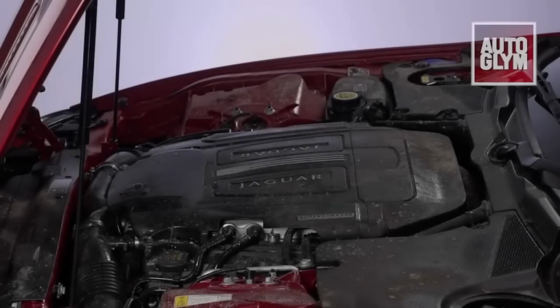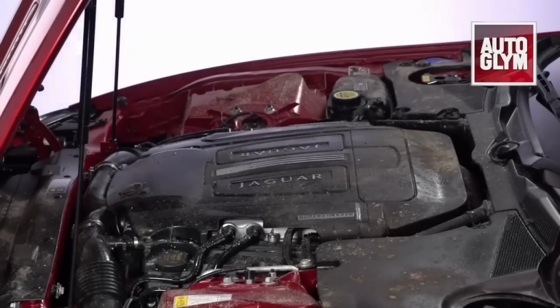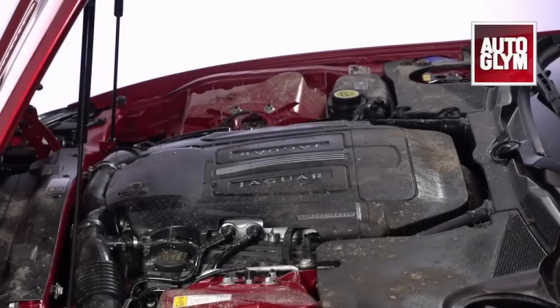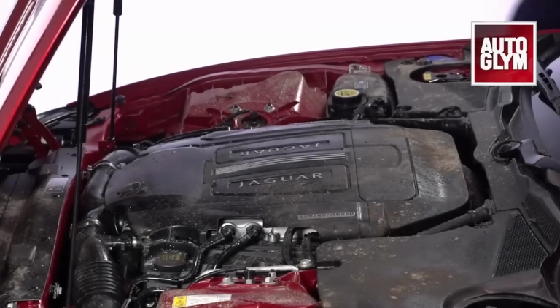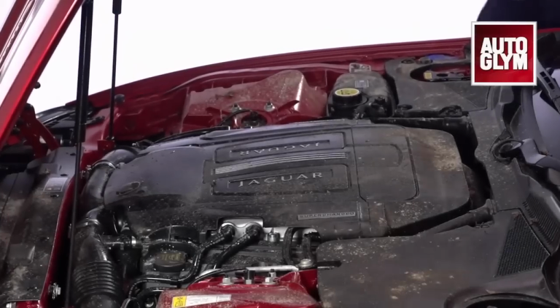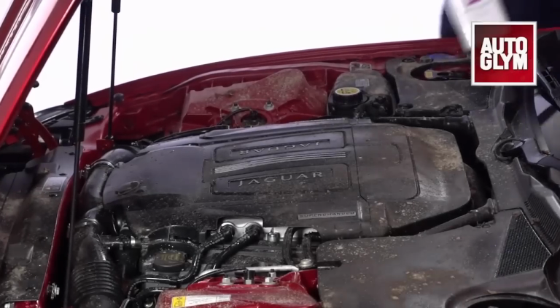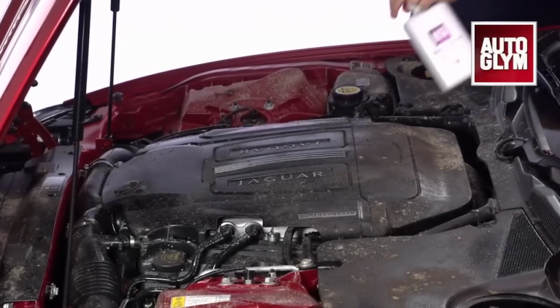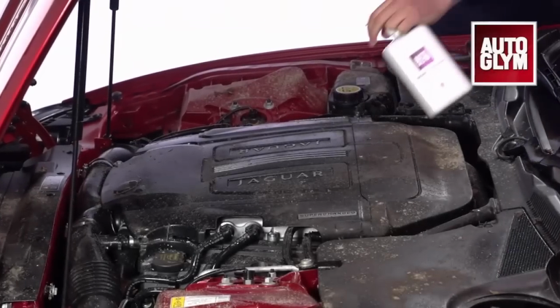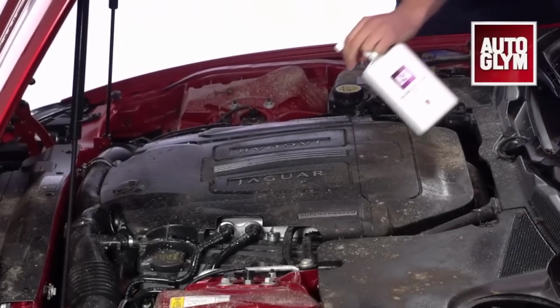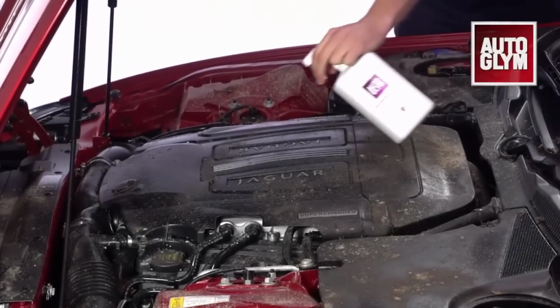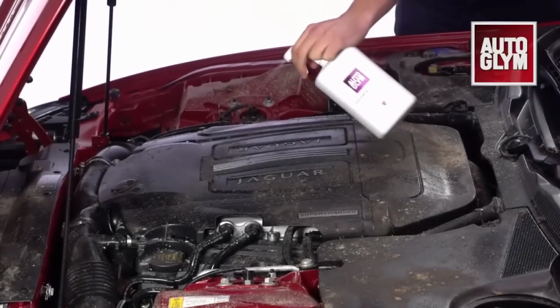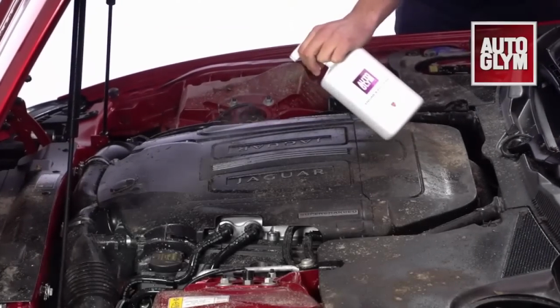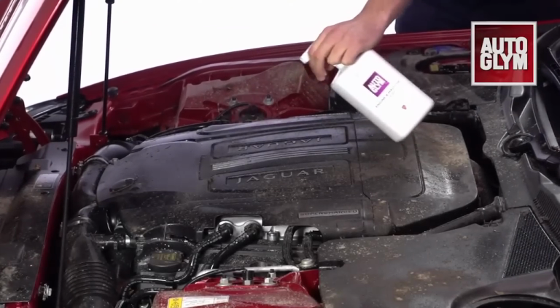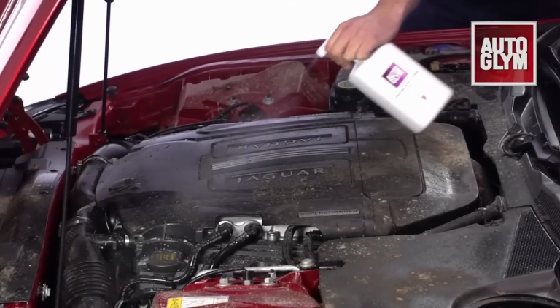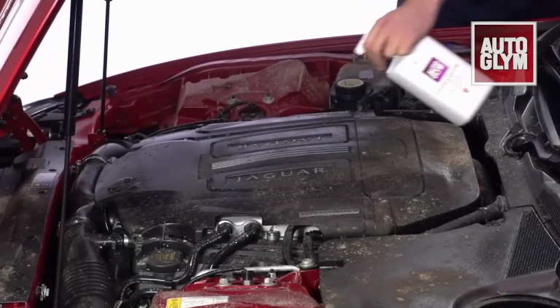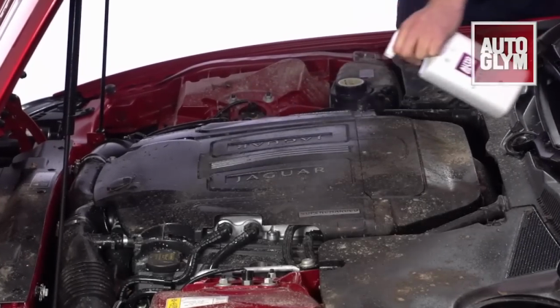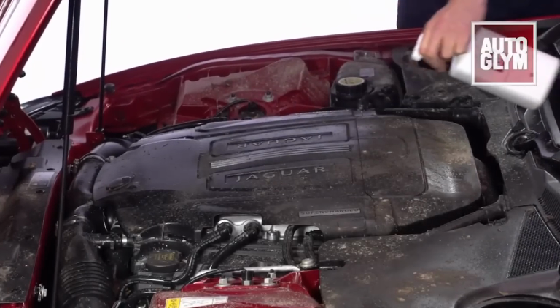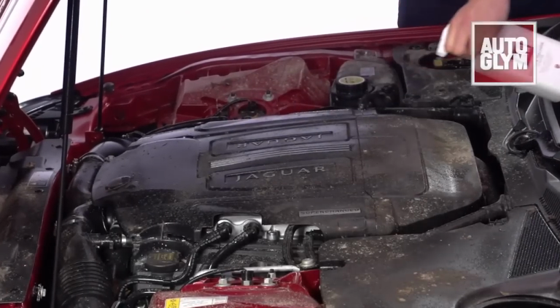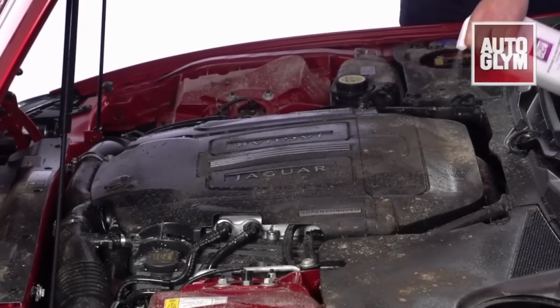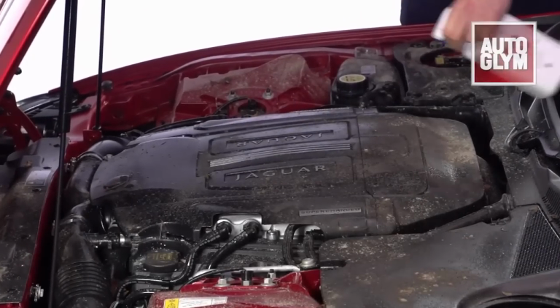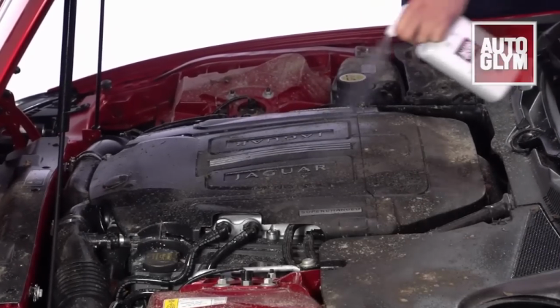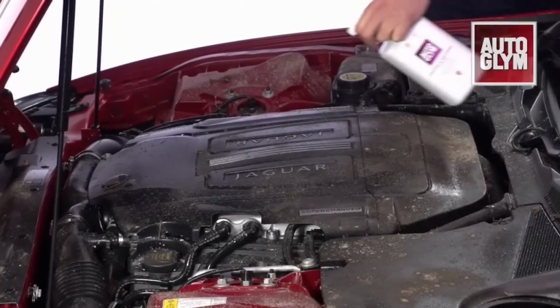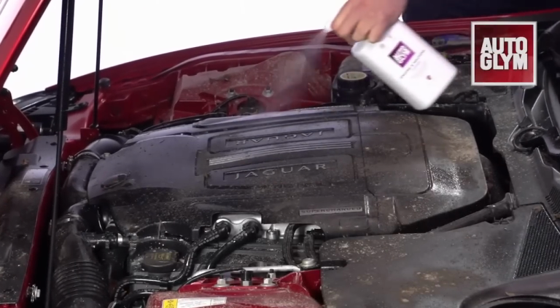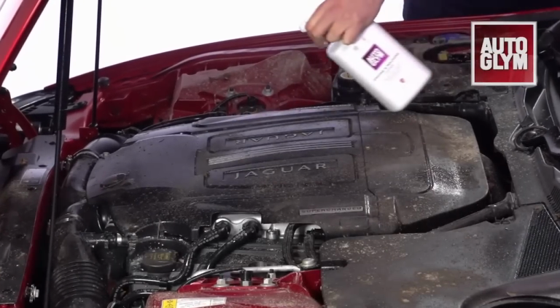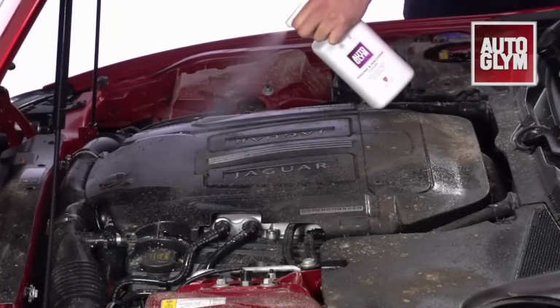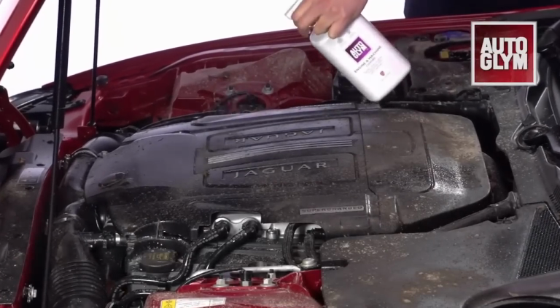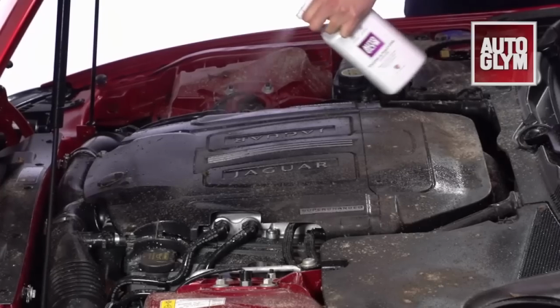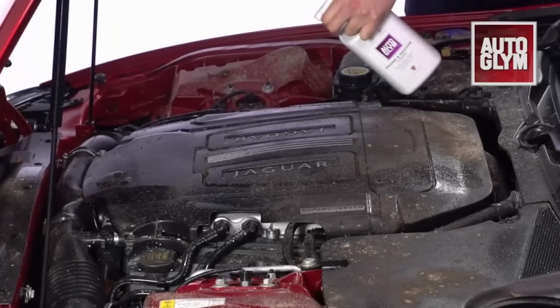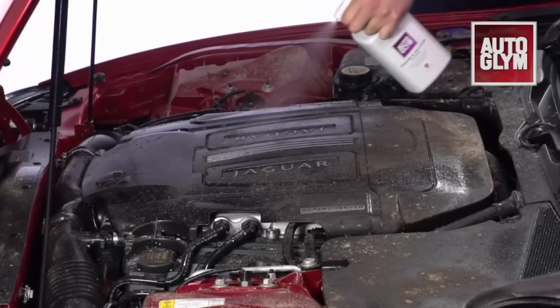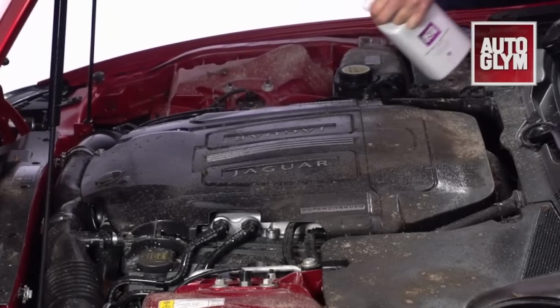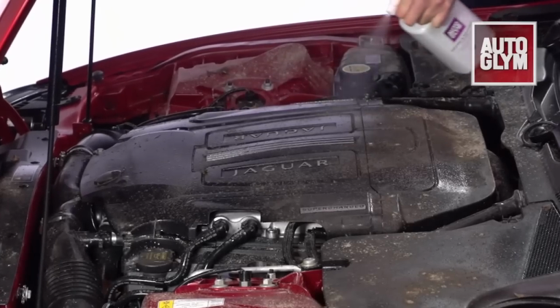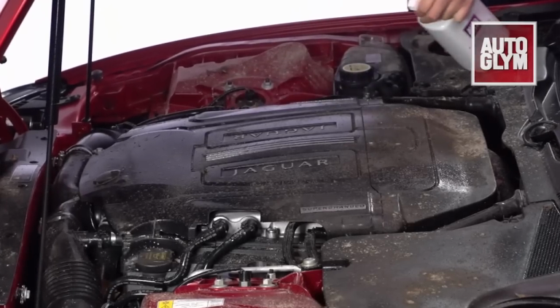Engine and machine cleaner is a powerful water-based degreaser which rapidly dissolves oil, grease and grime from your engine. It's extremely easy to use.